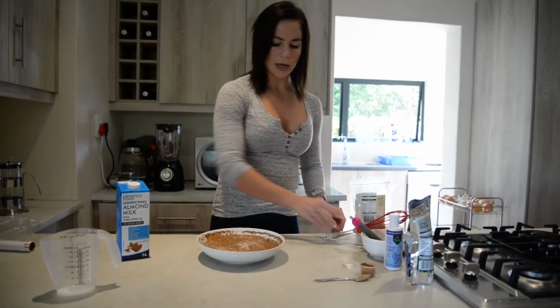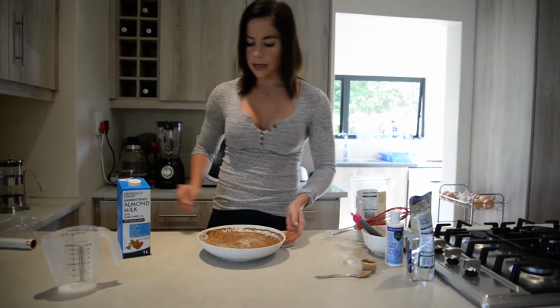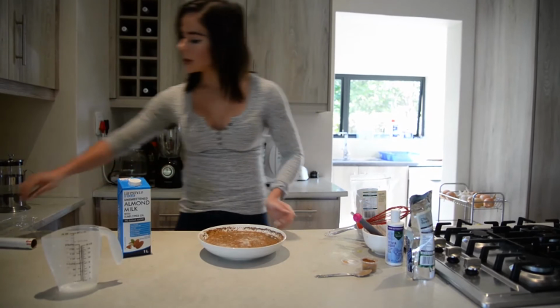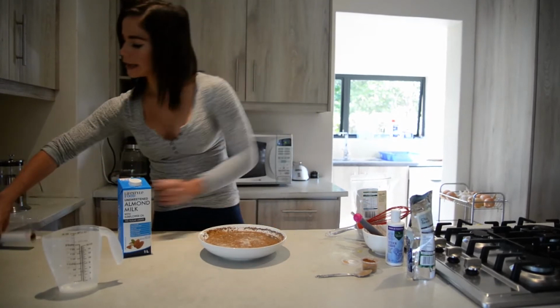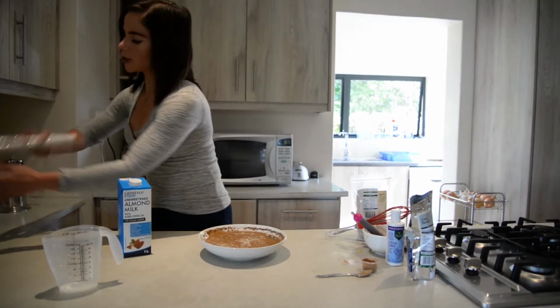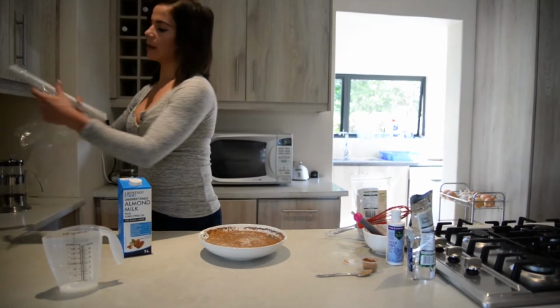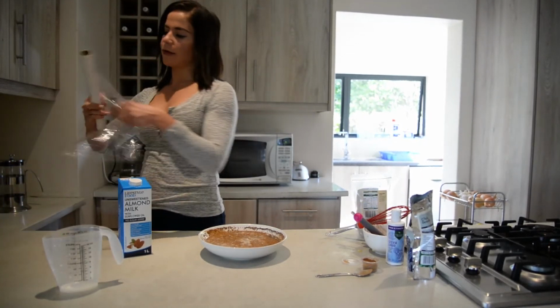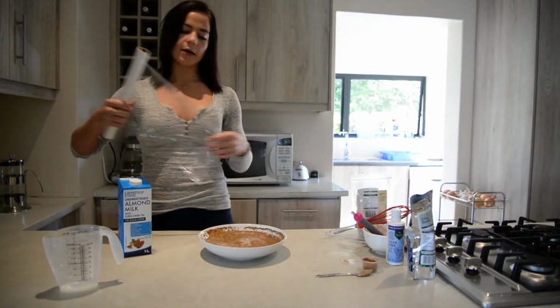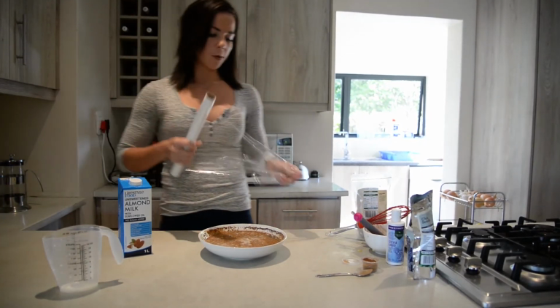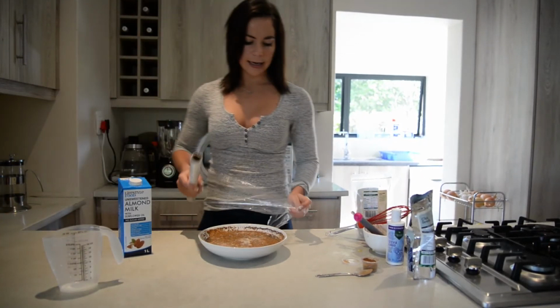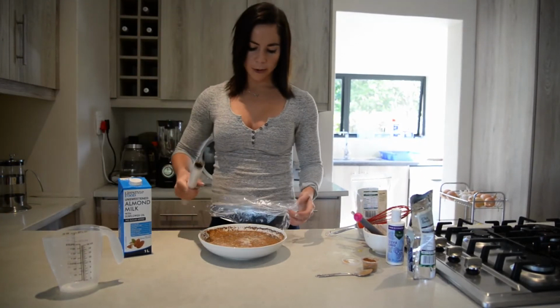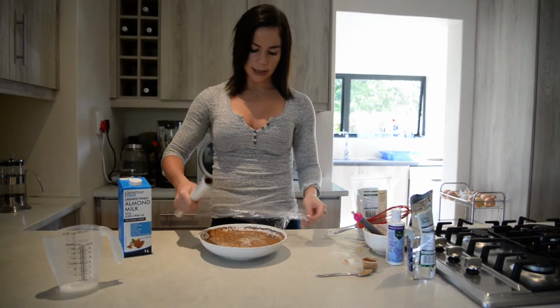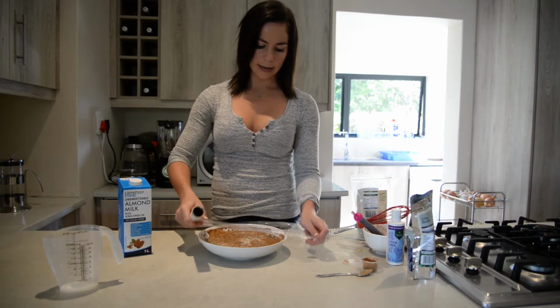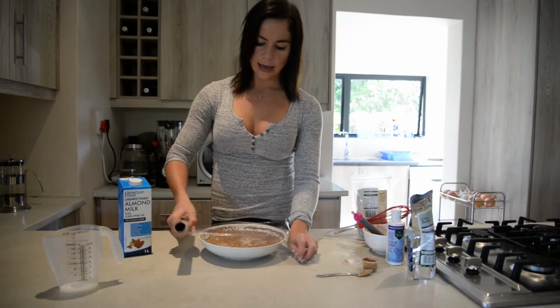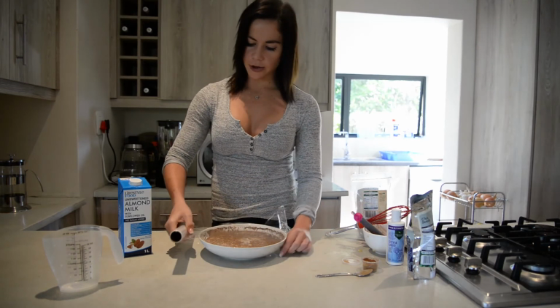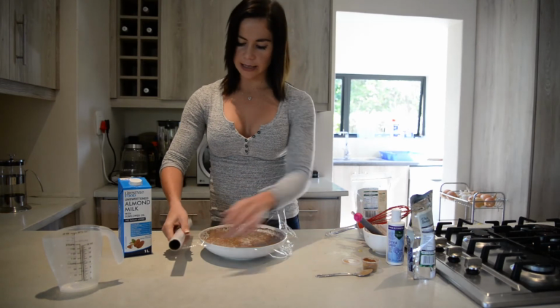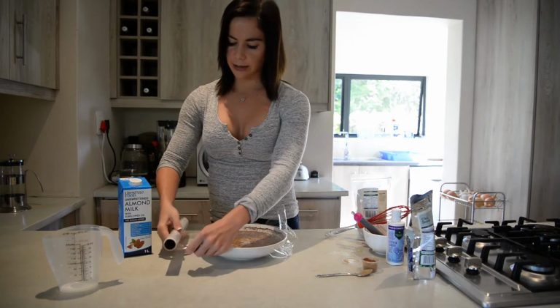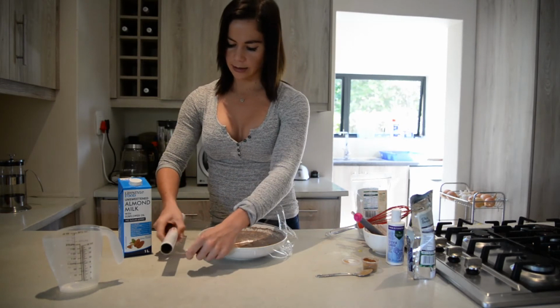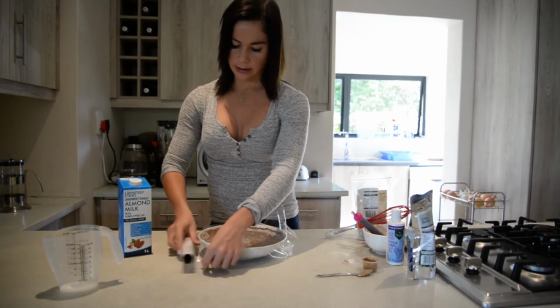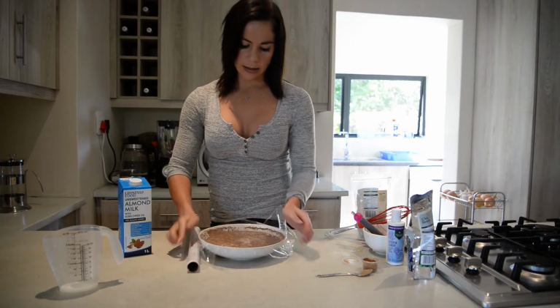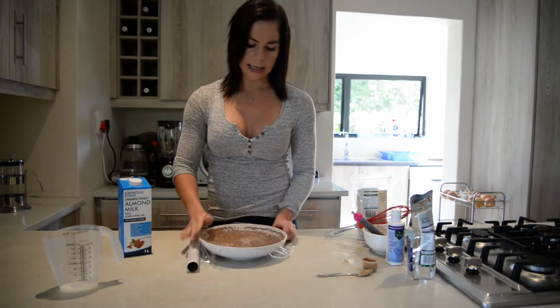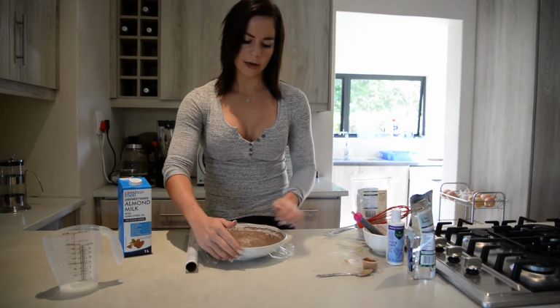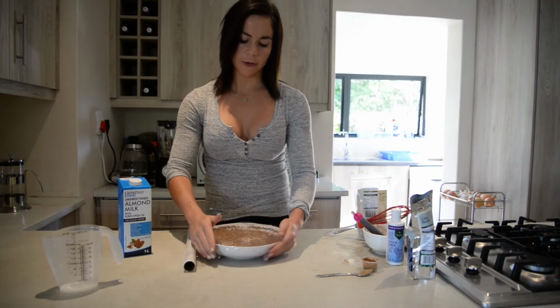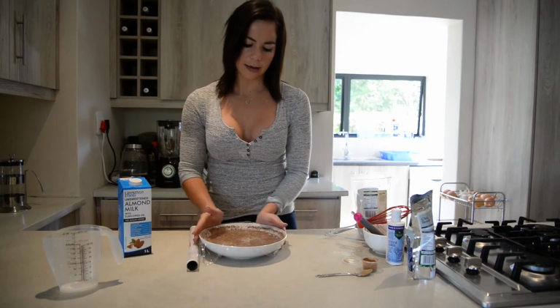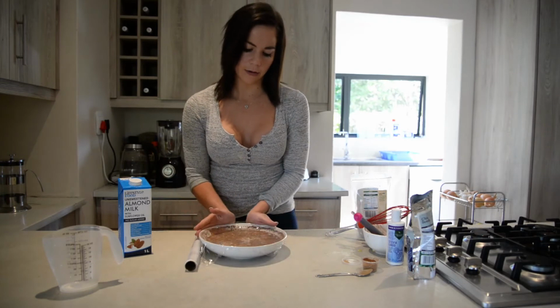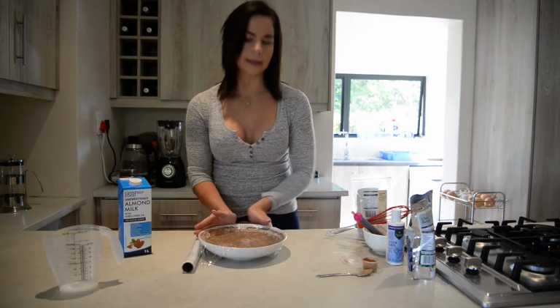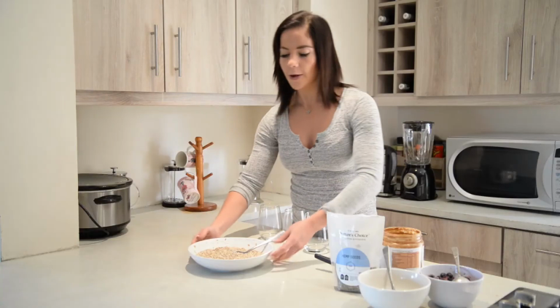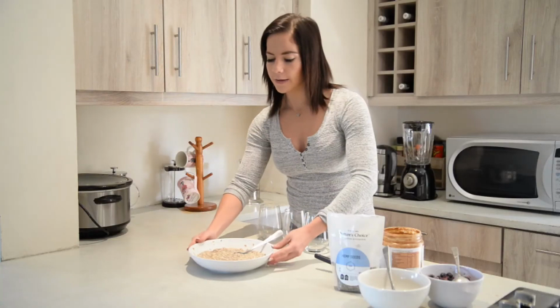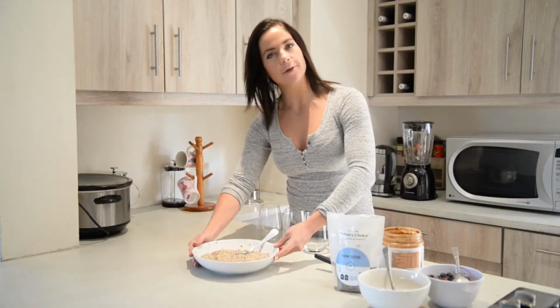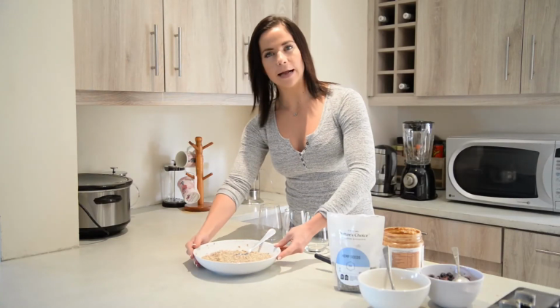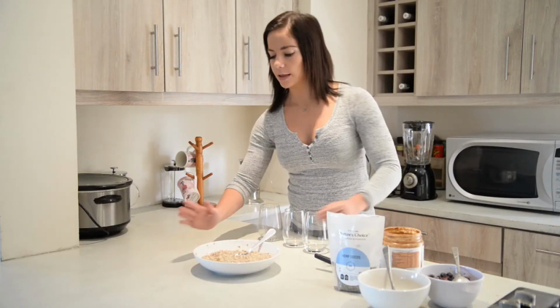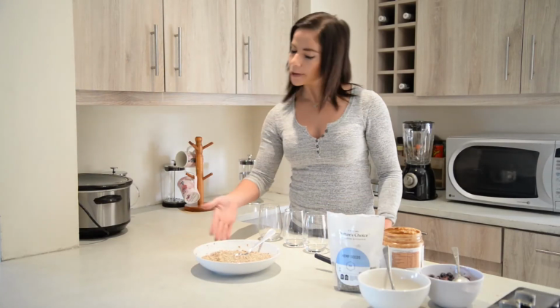It will settle and soak overnight. The cinnamon will likely stay on the top — that's fine, we will mix it again tomorrow morning. Then you simply cover it and leave it in your refrigerator overnight. The oats have soaked overnight and this is the product.